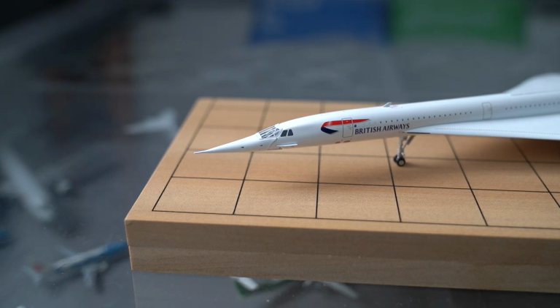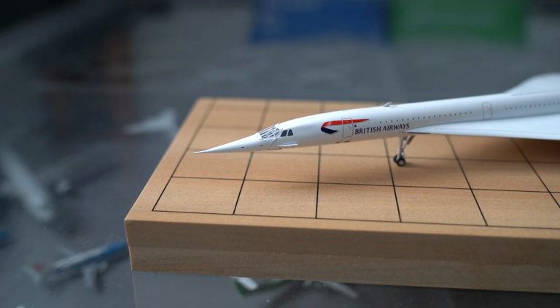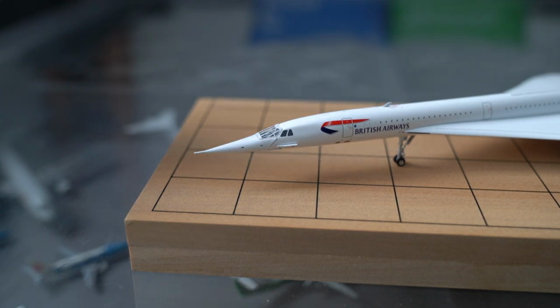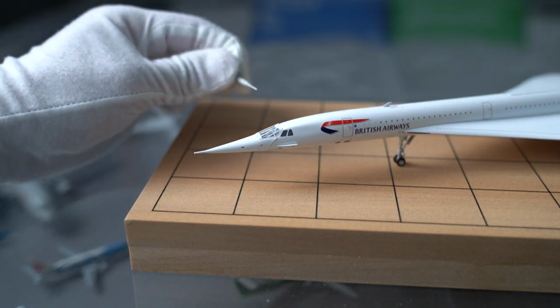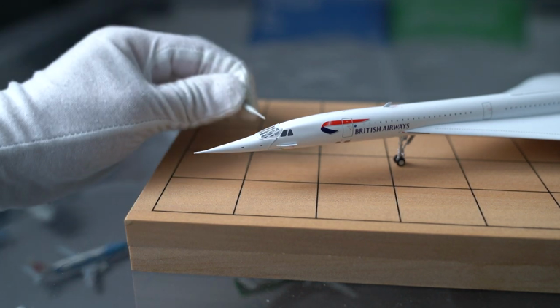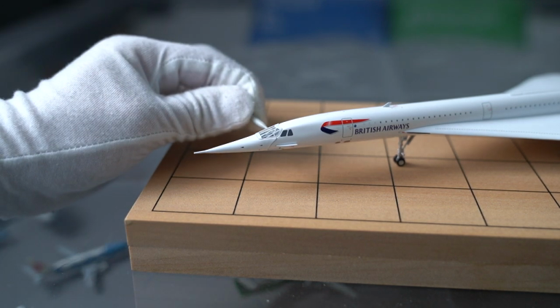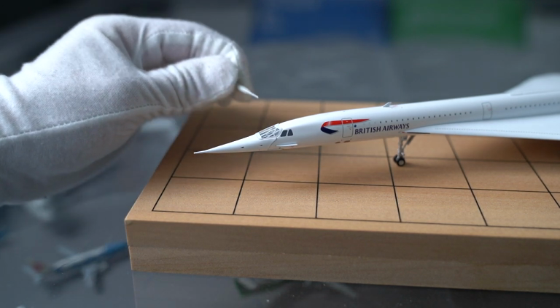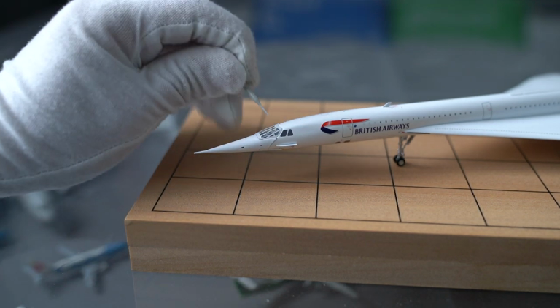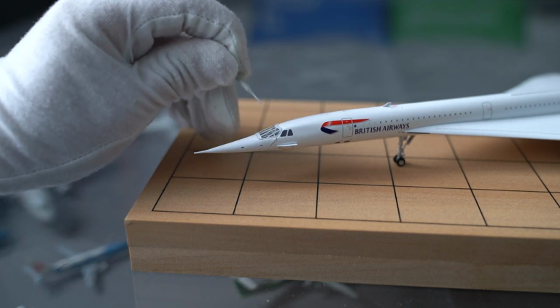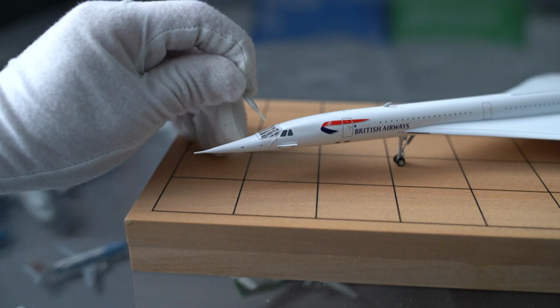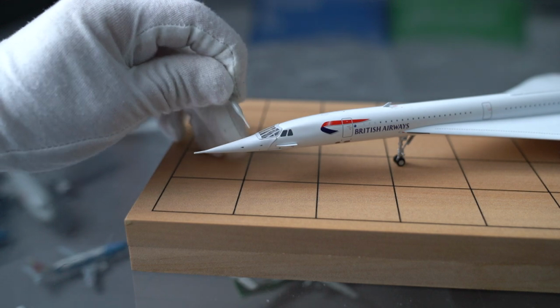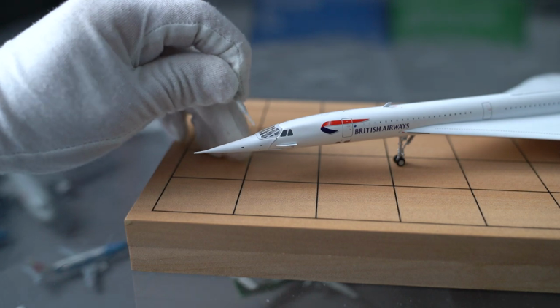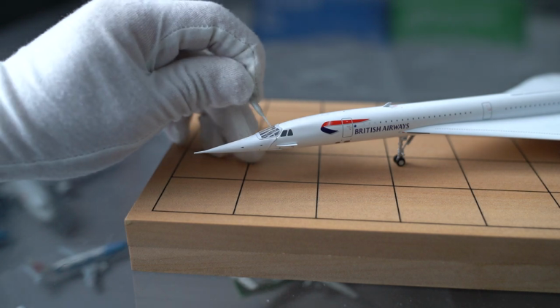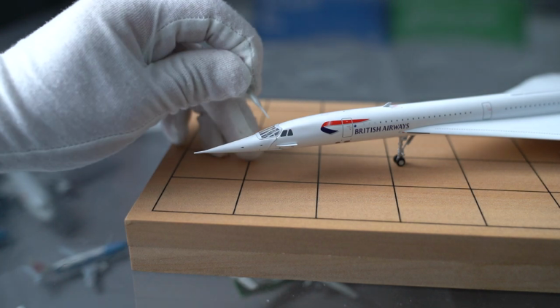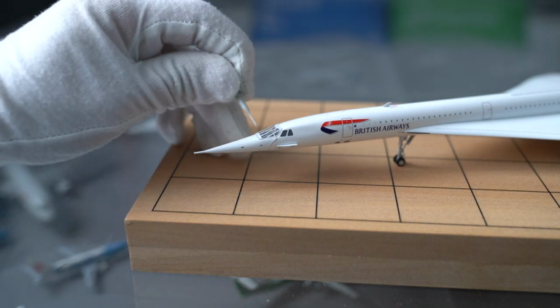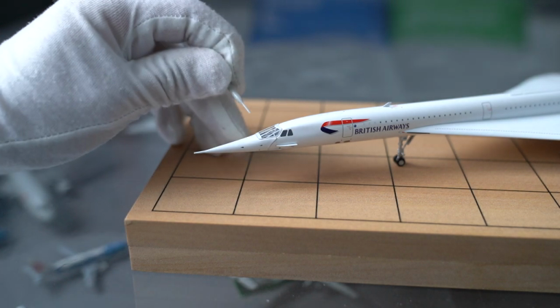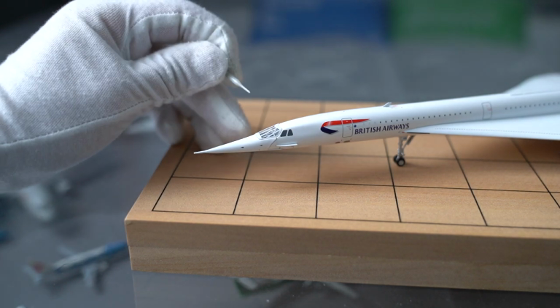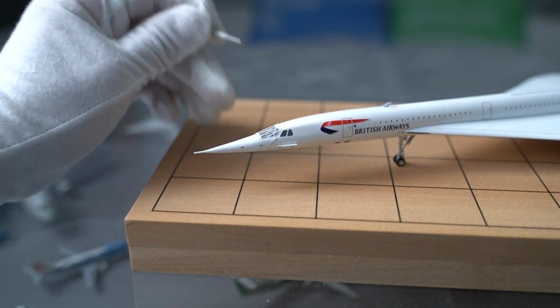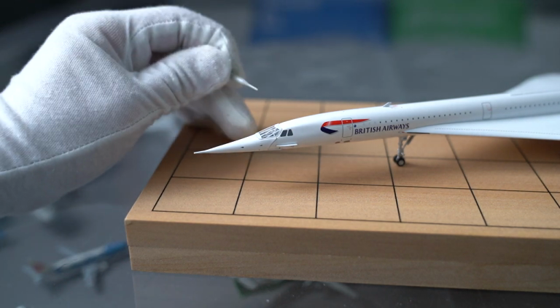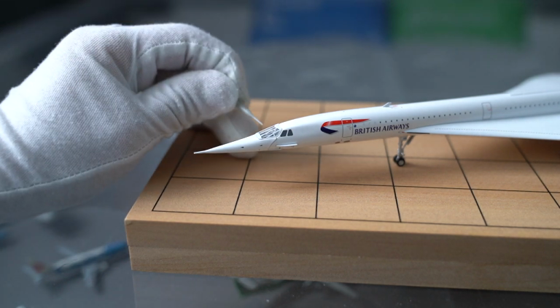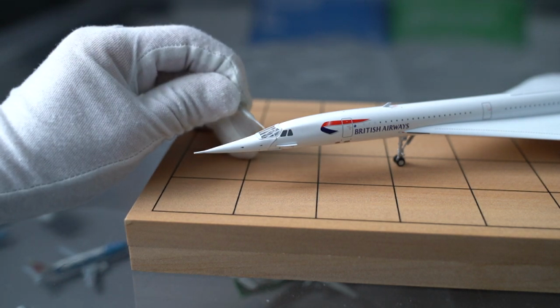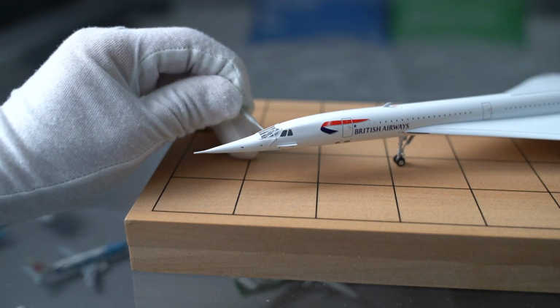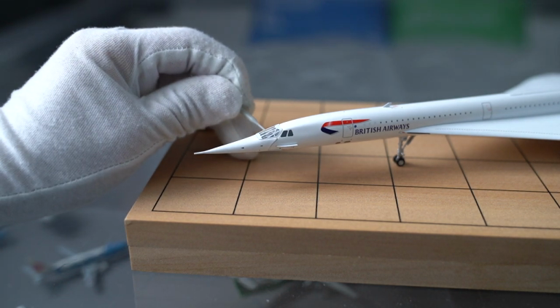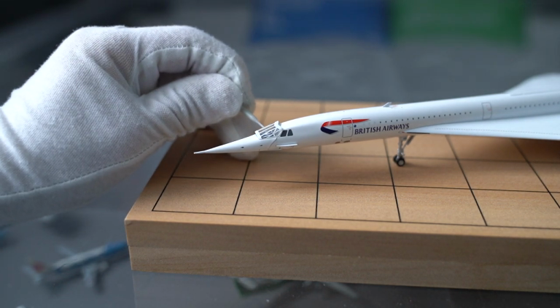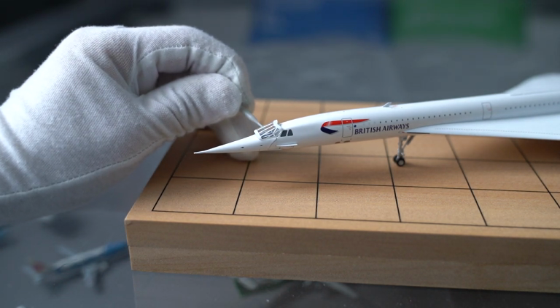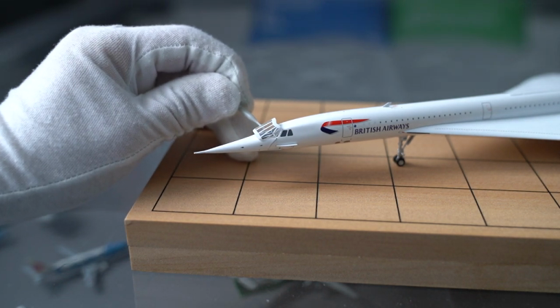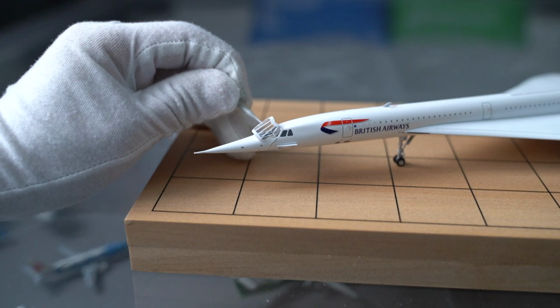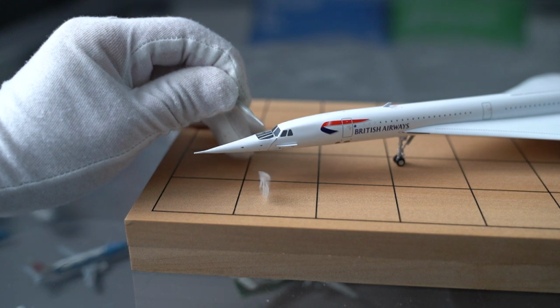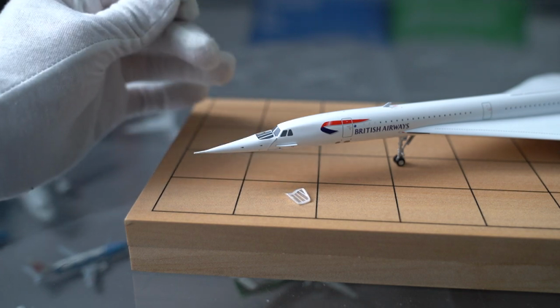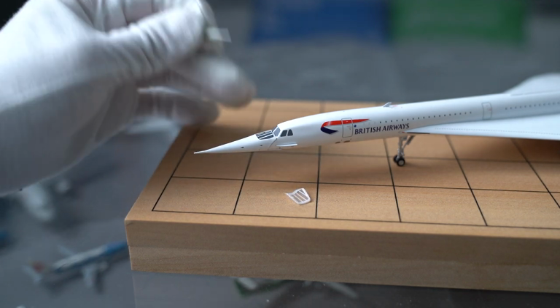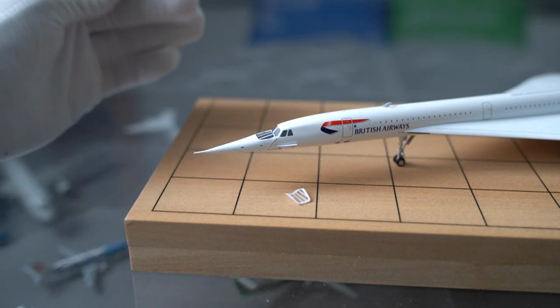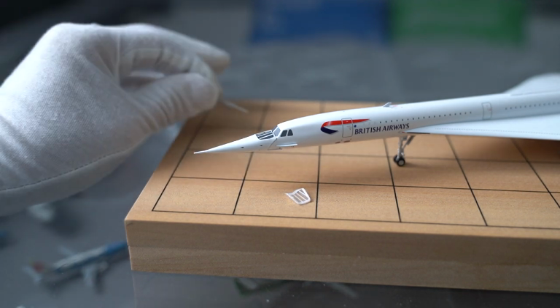It was actually really simple. There's this little cap on here to help its aerodynamic profile, and all I have to do is just take that off — it just sits on there.